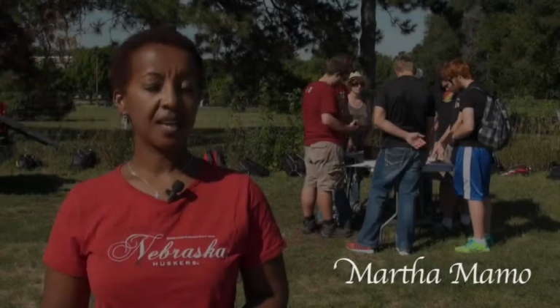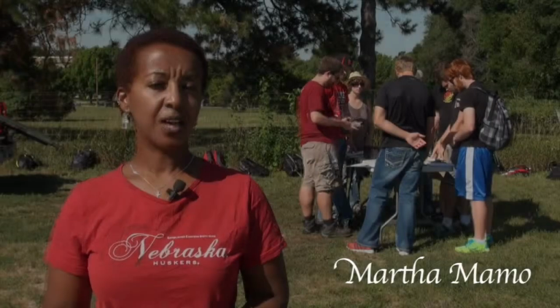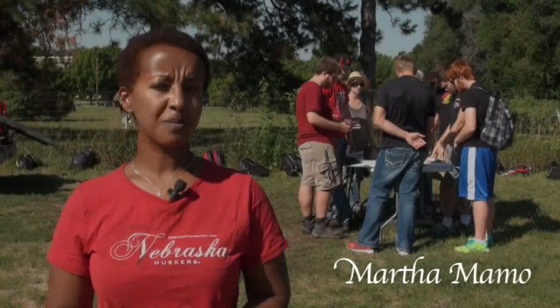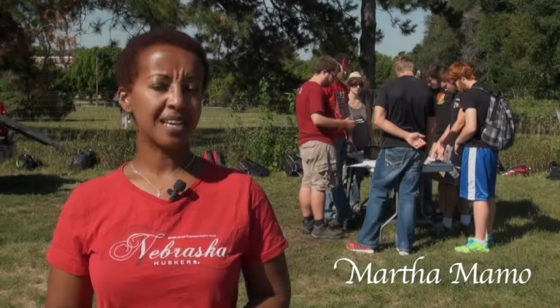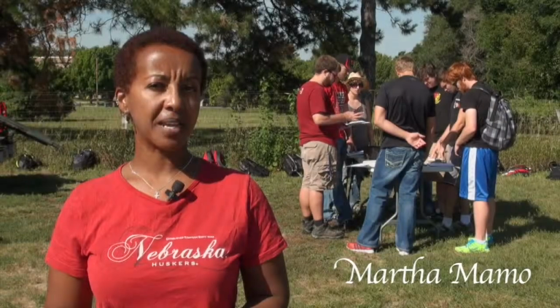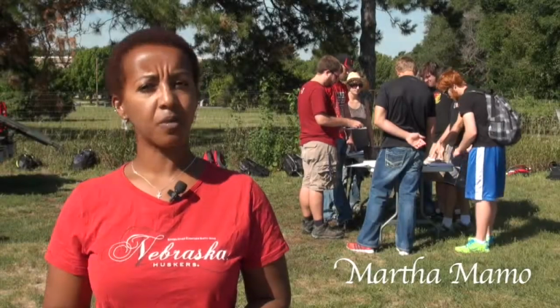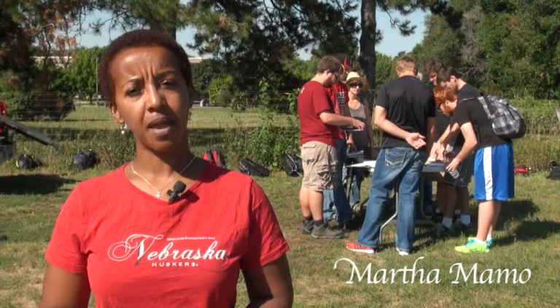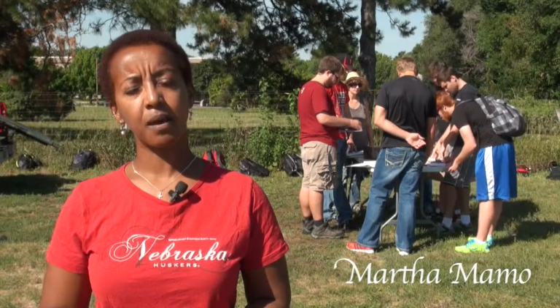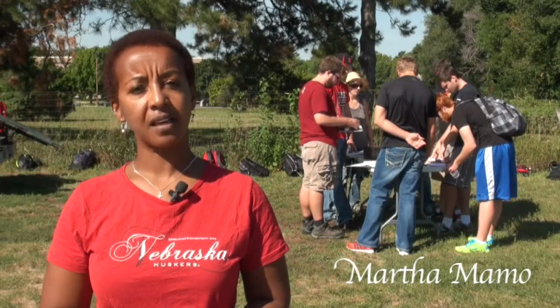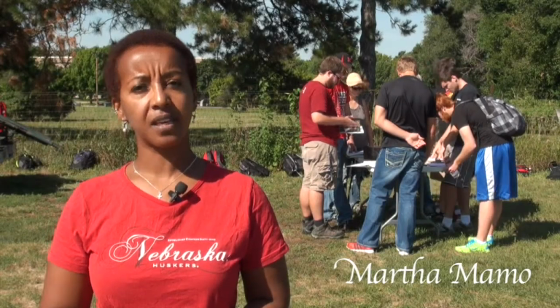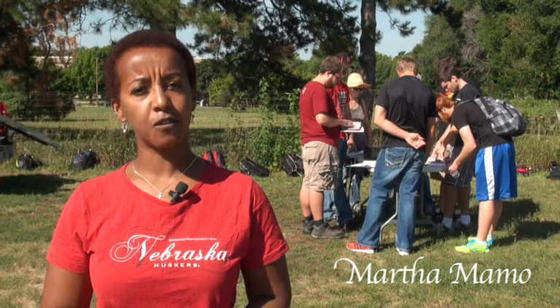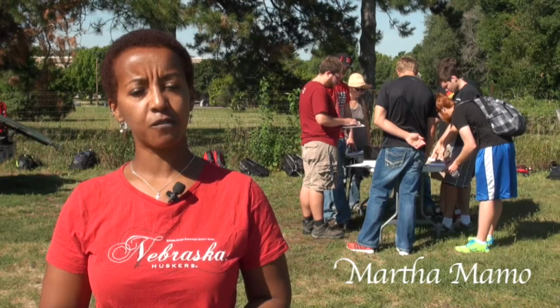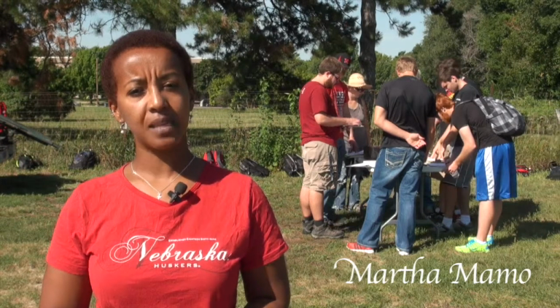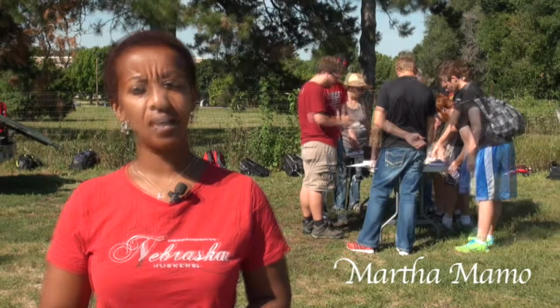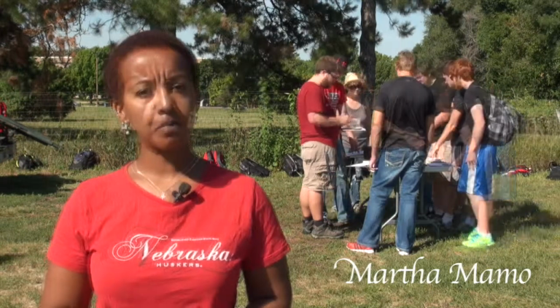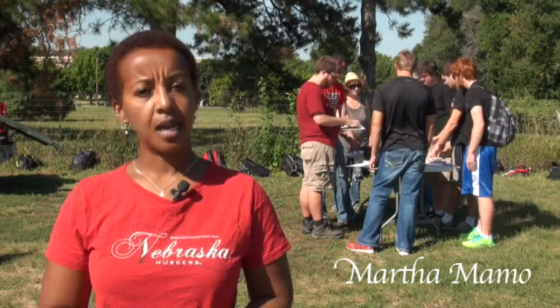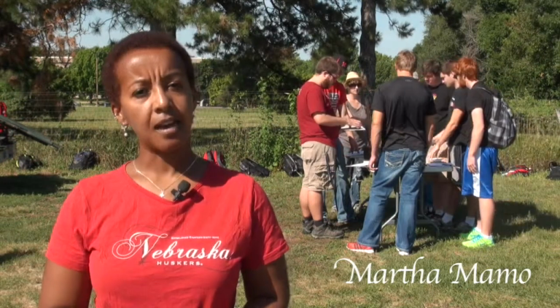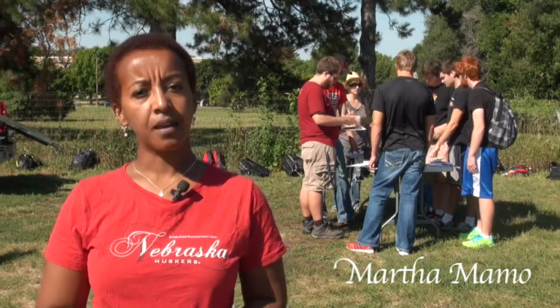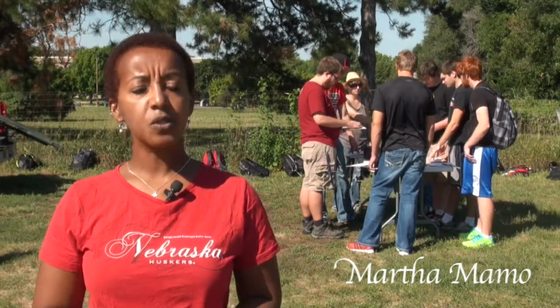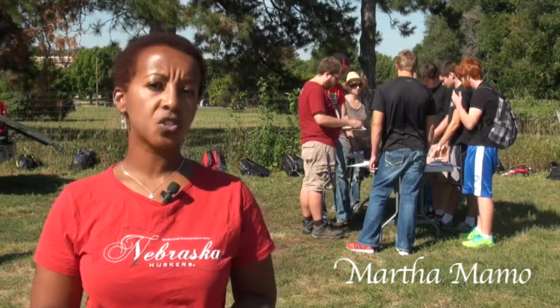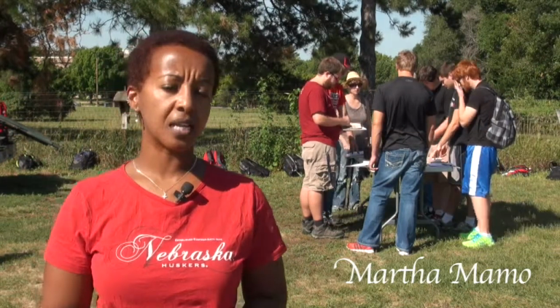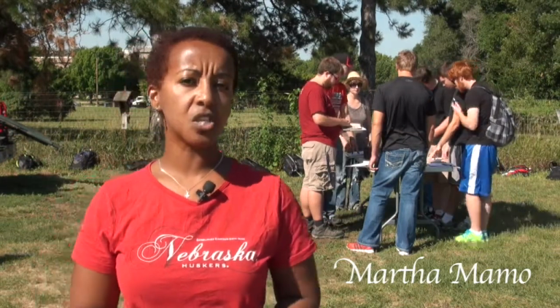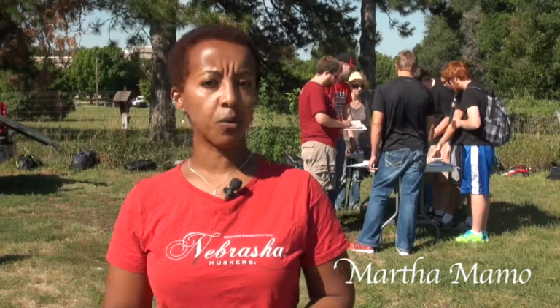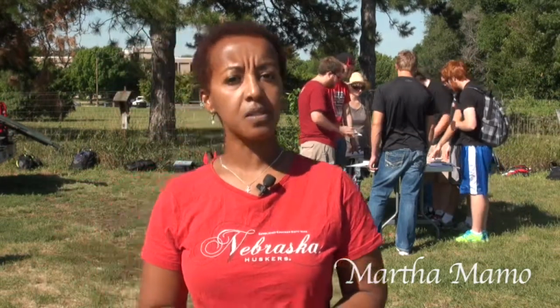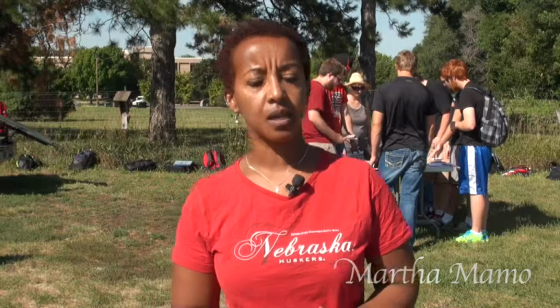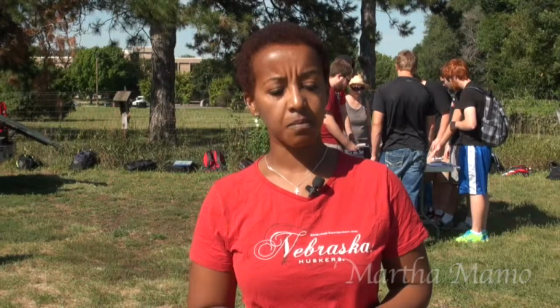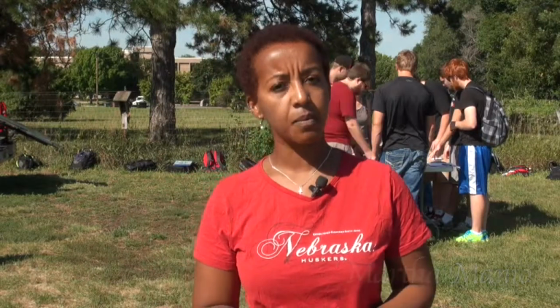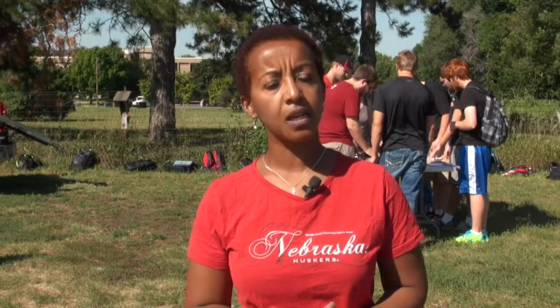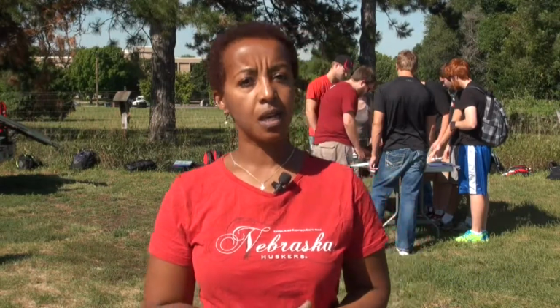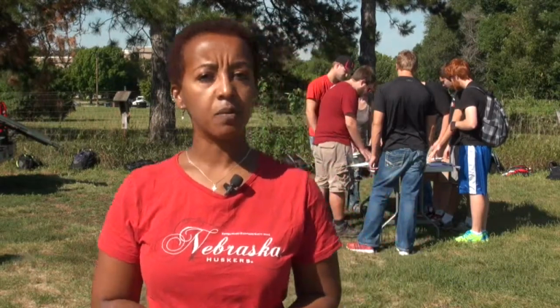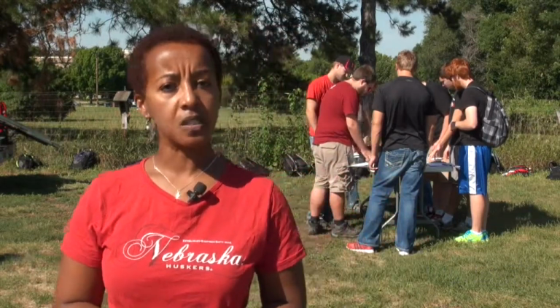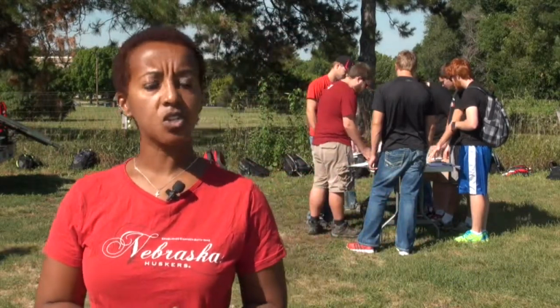Hello, my name is Marta Memo. I'm a faculty at the University of Nebraska. I have a research and teaching appointment. My primary appointment is in teaching.